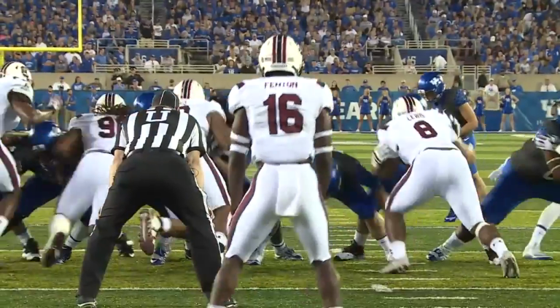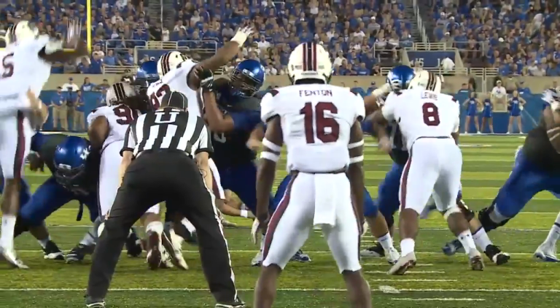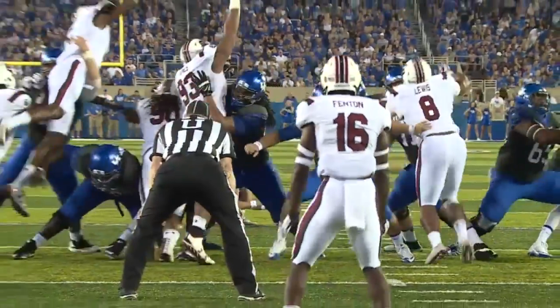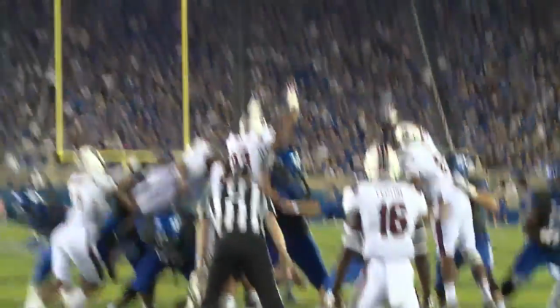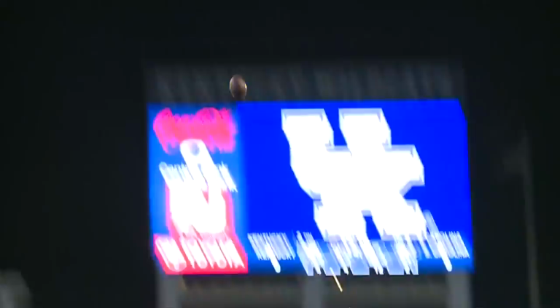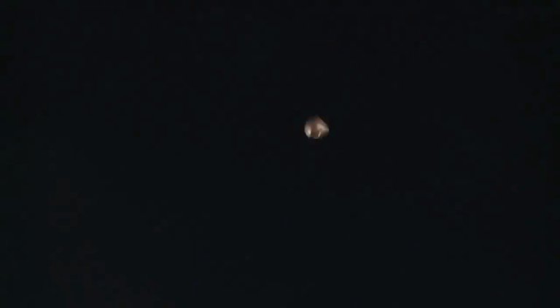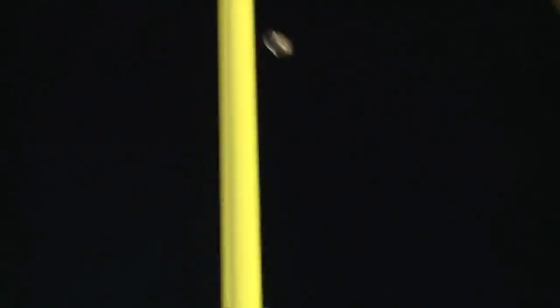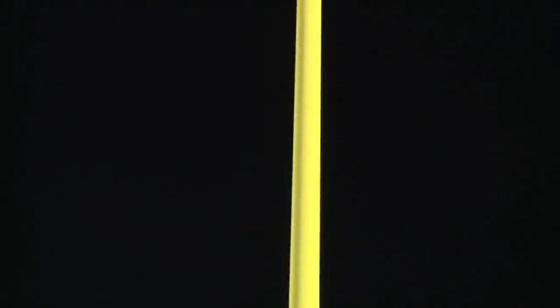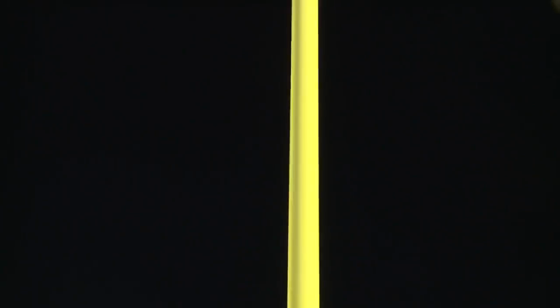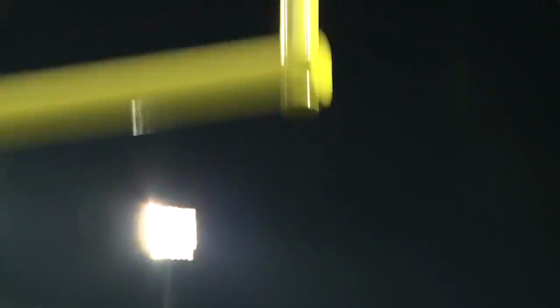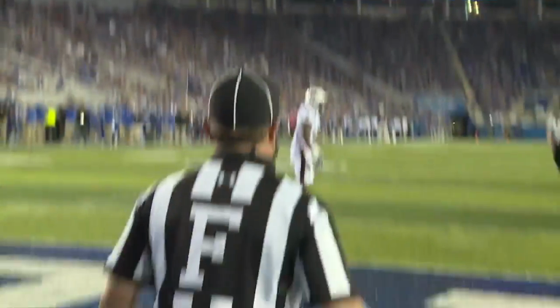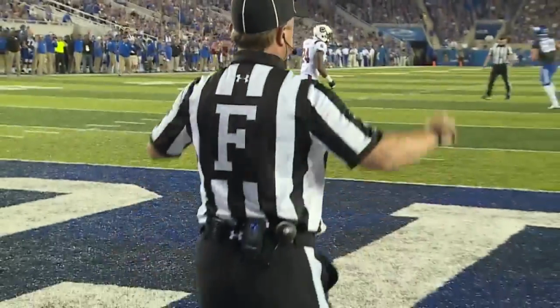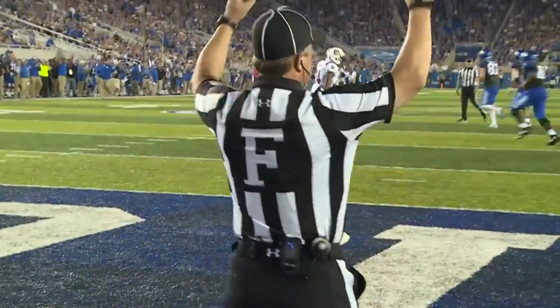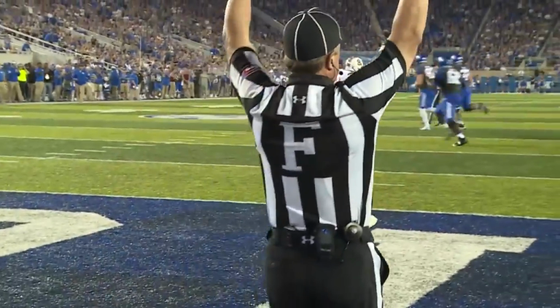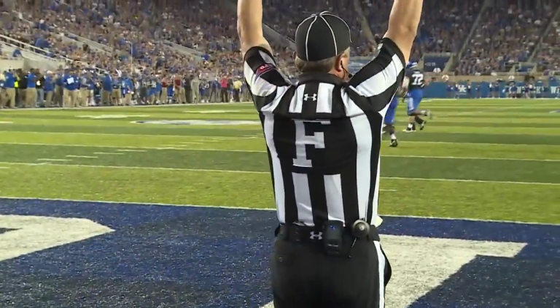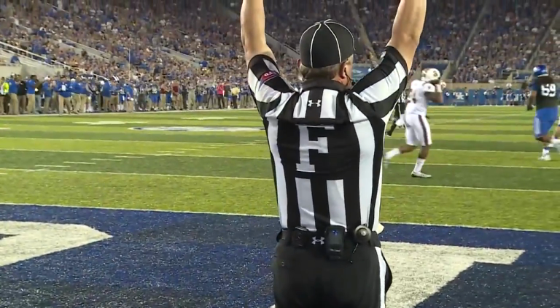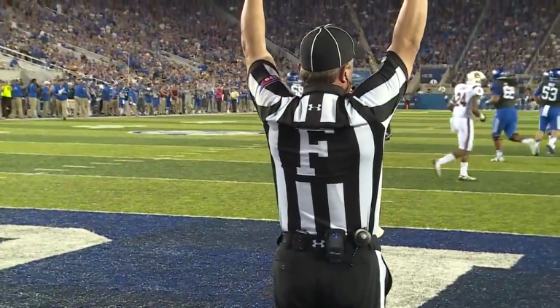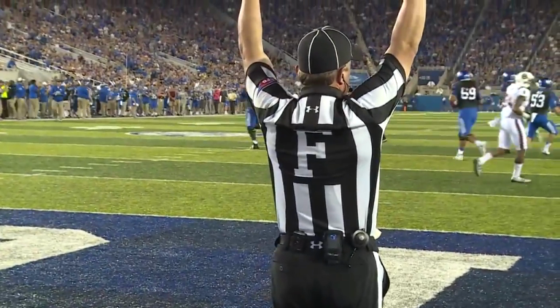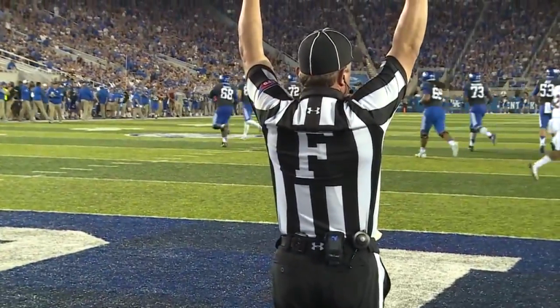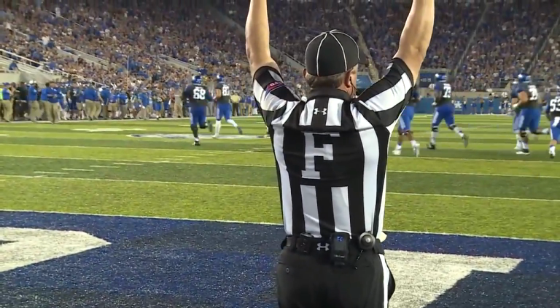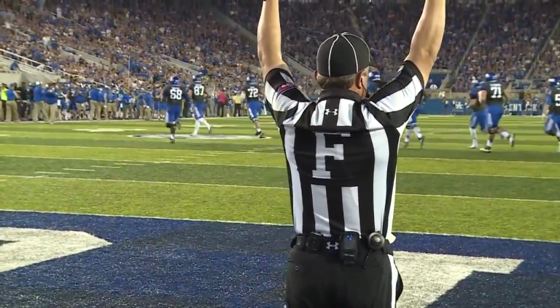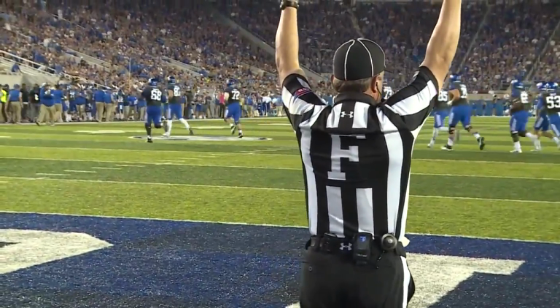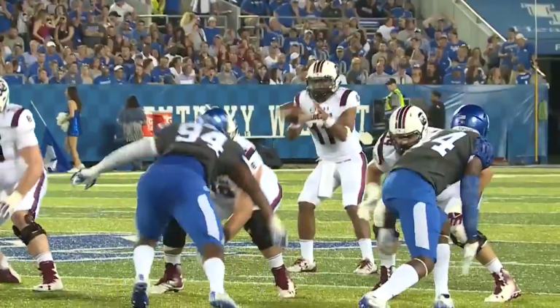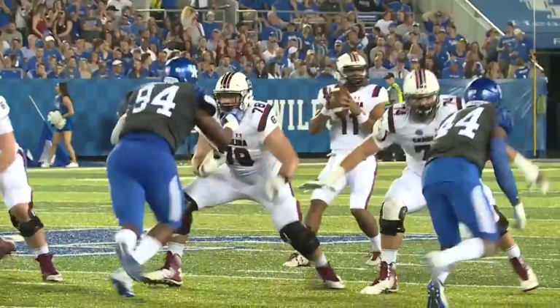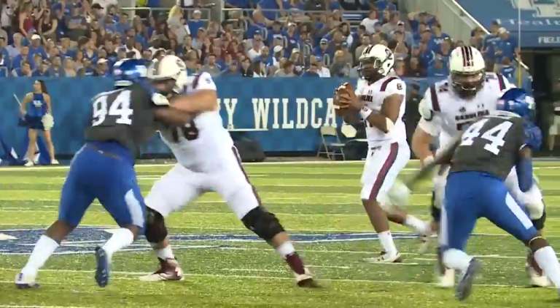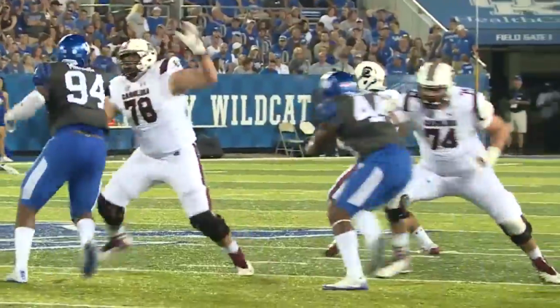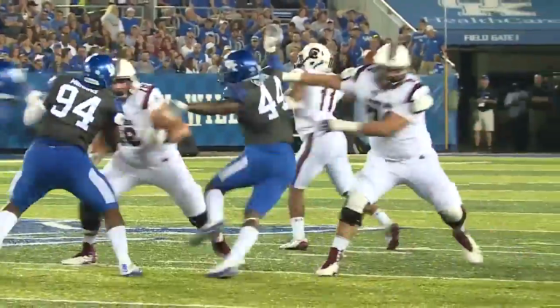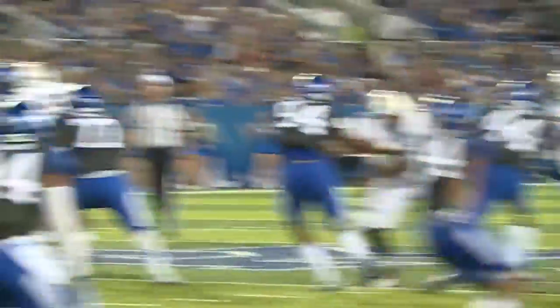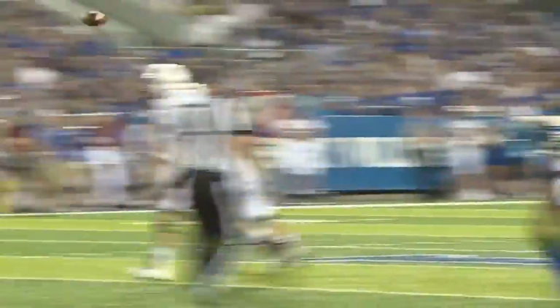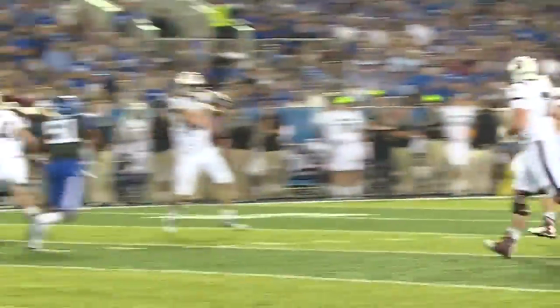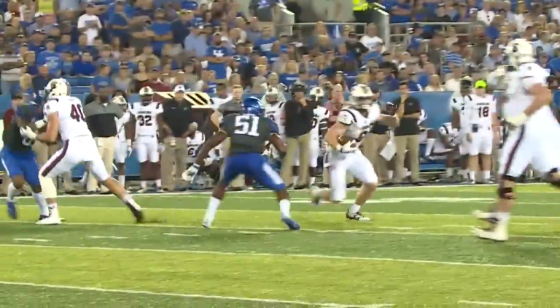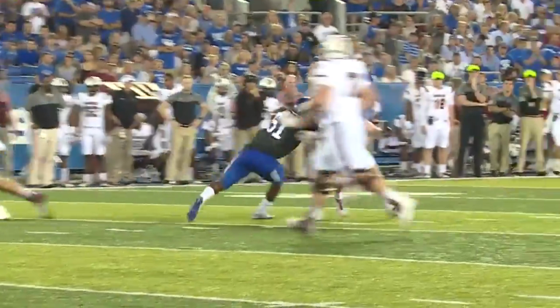In the second quarter it got going a little bit. Kentucky strikes first via a field goal — Austin McGinnis connects. Cats go up three to nothing, but then South Carolina's offense gets going.